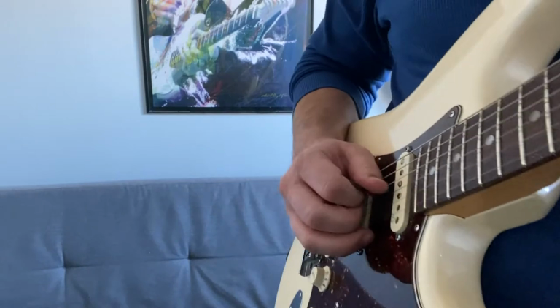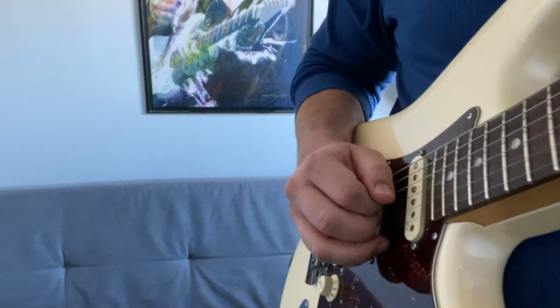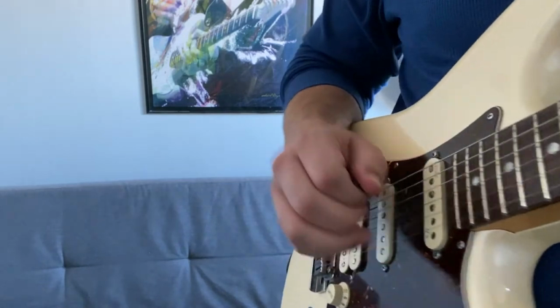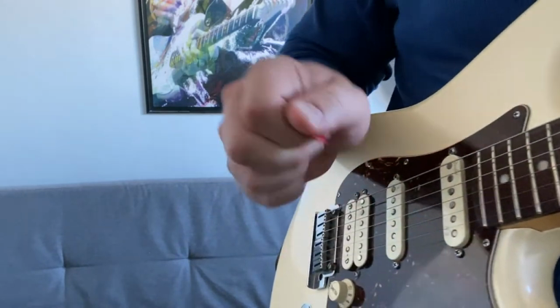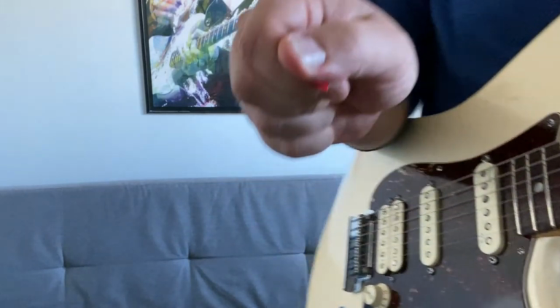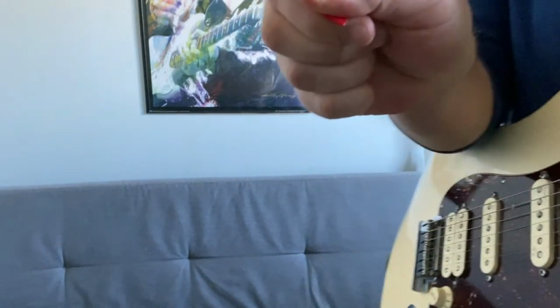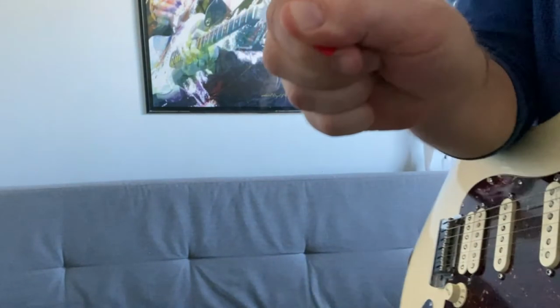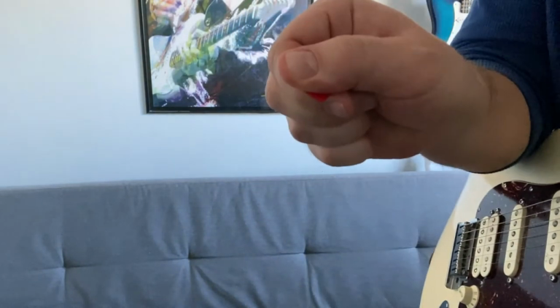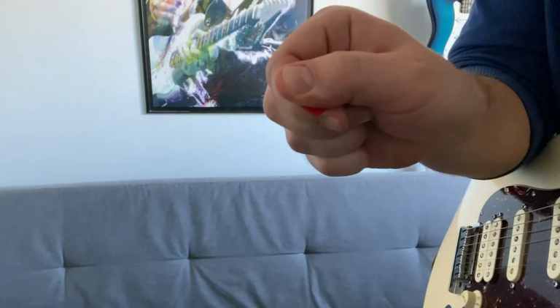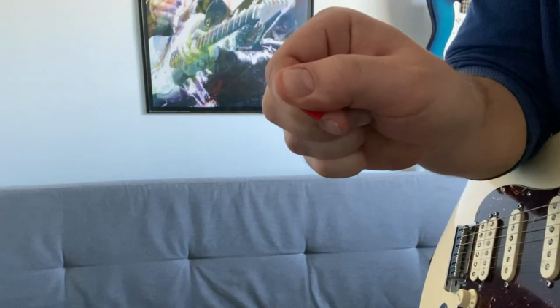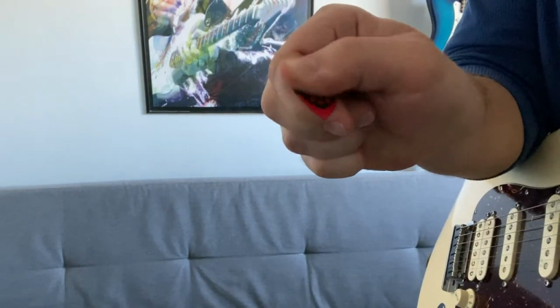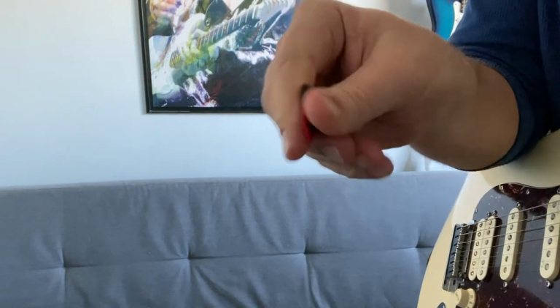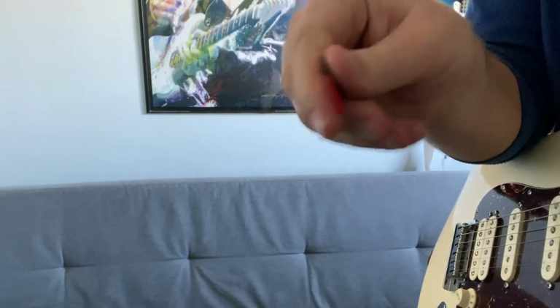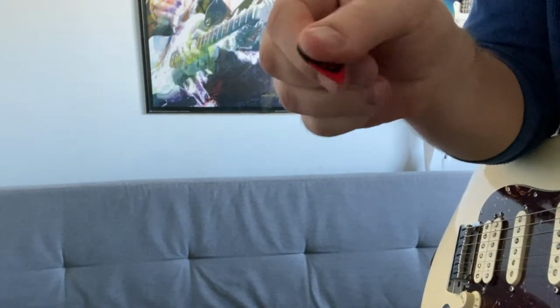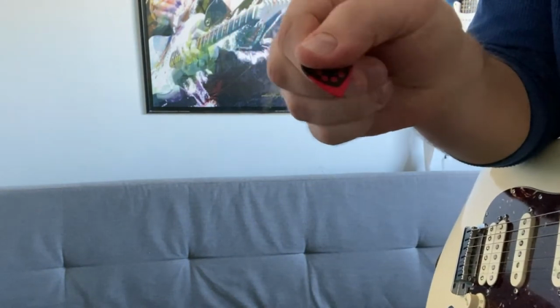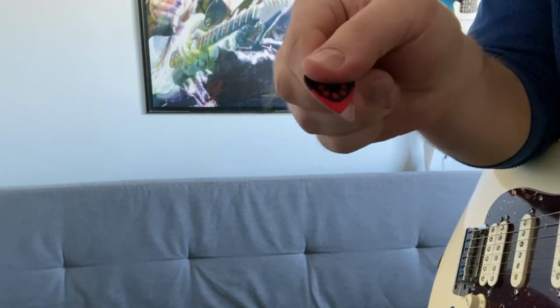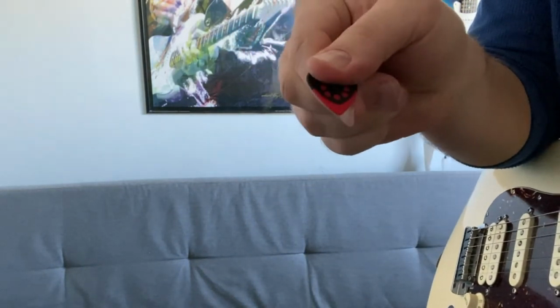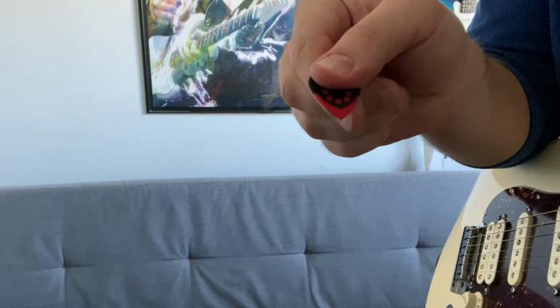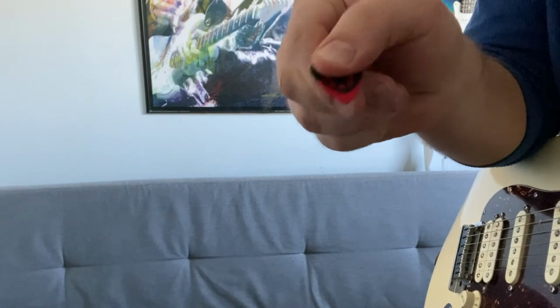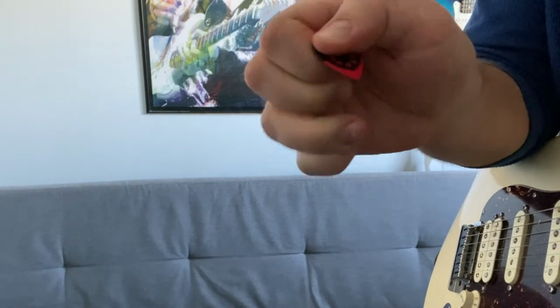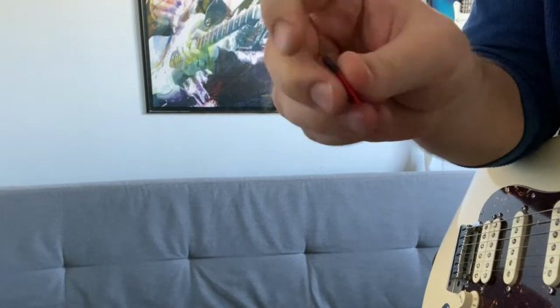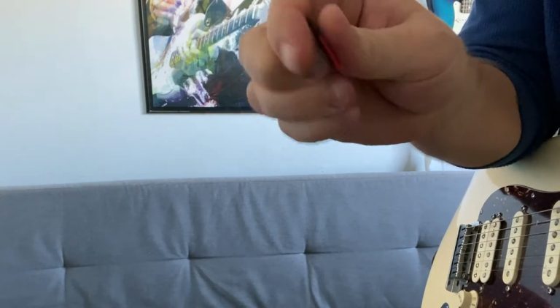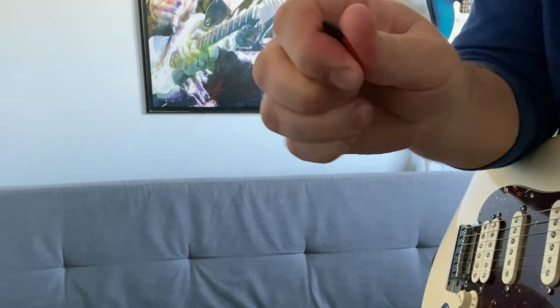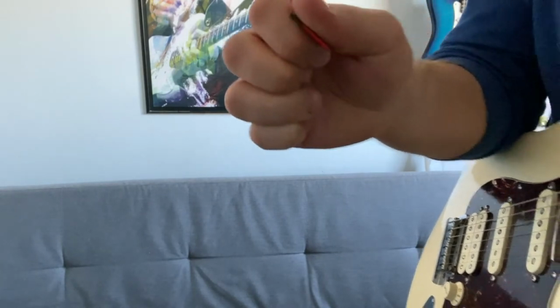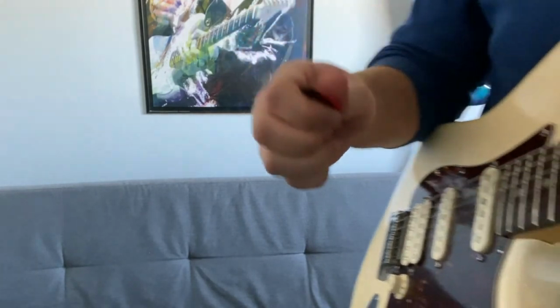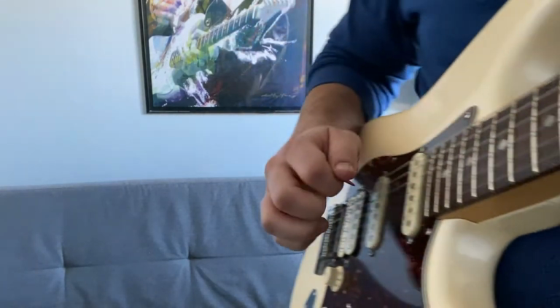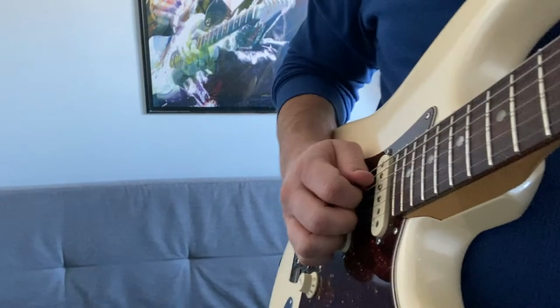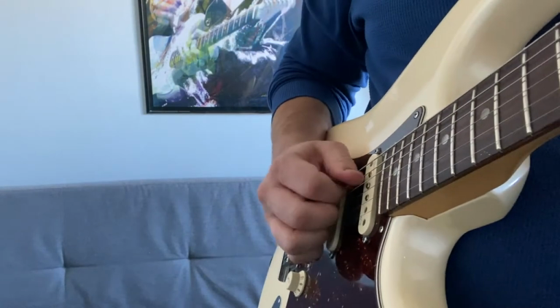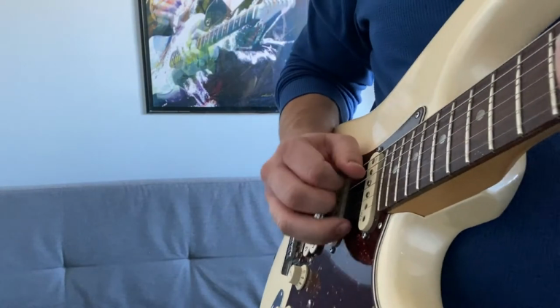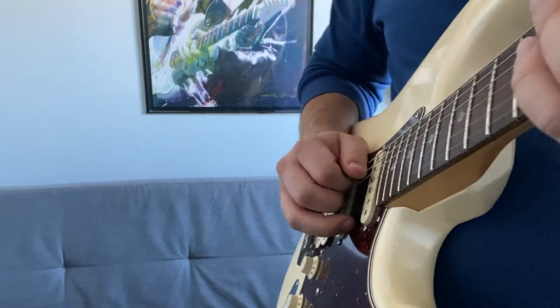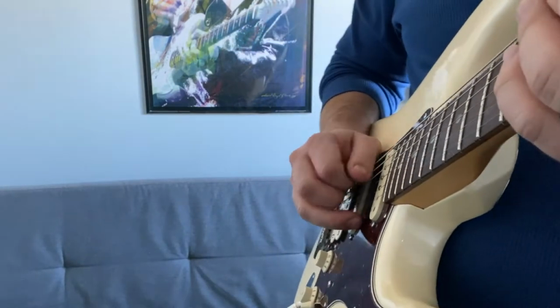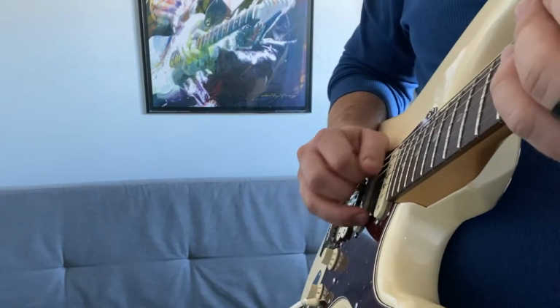The second thing is you want to have minimal pick overhang. You don't want a lot of the pick sticking out — you want minimal pick overhang to keep you close to the plane of the strings.